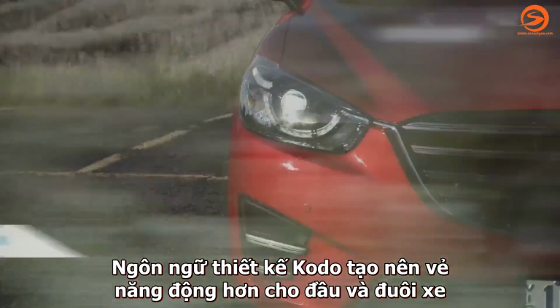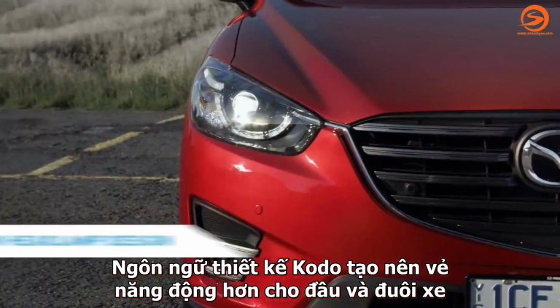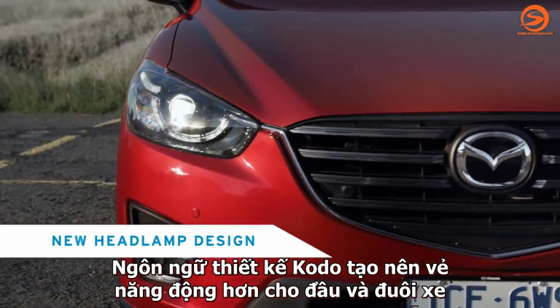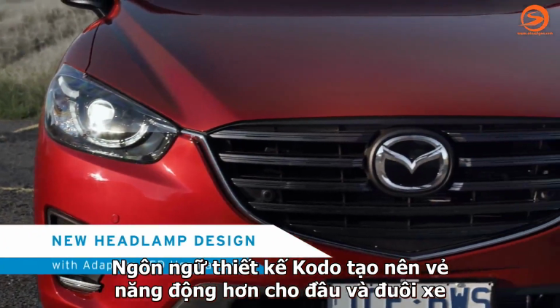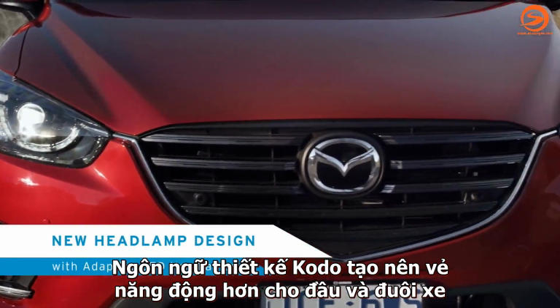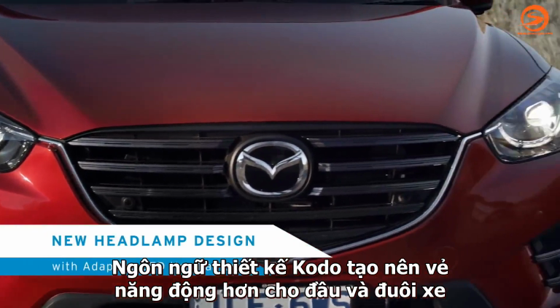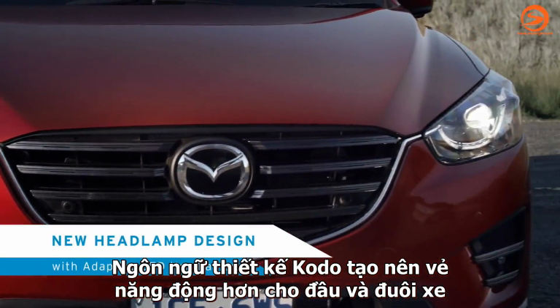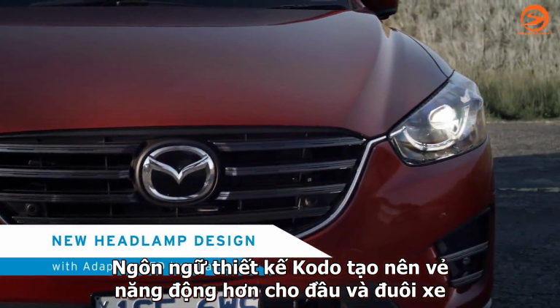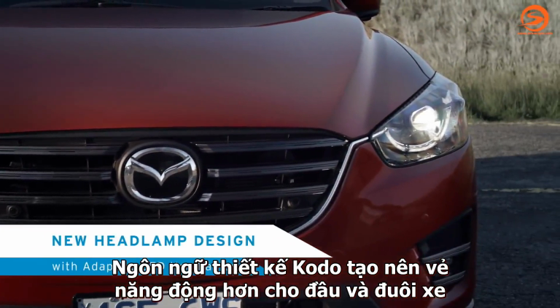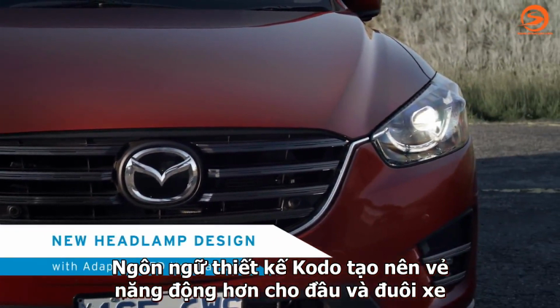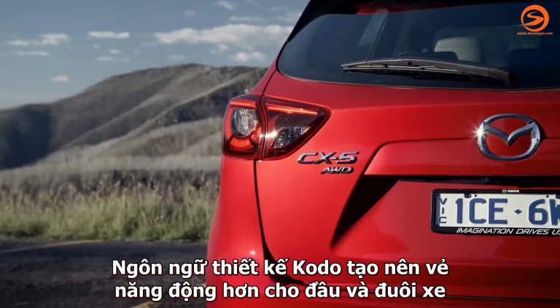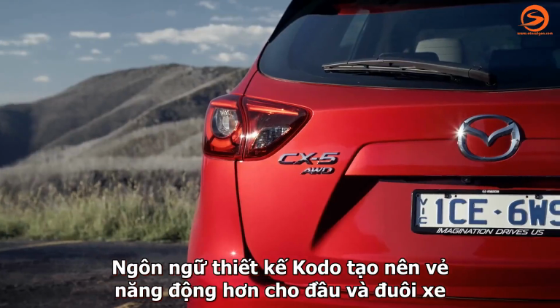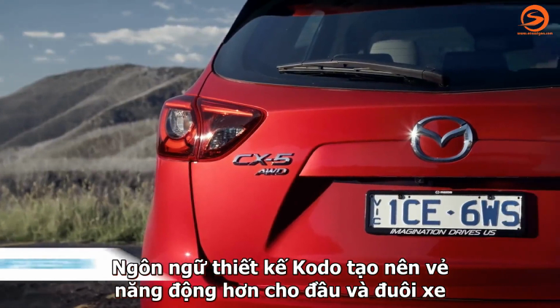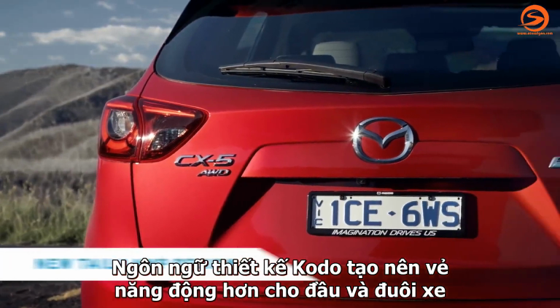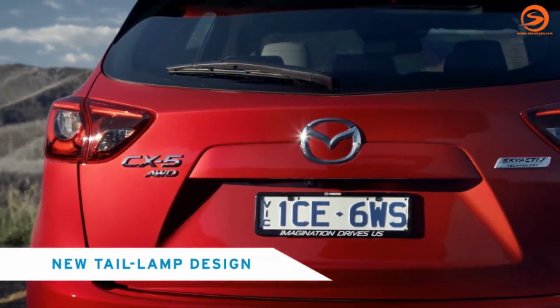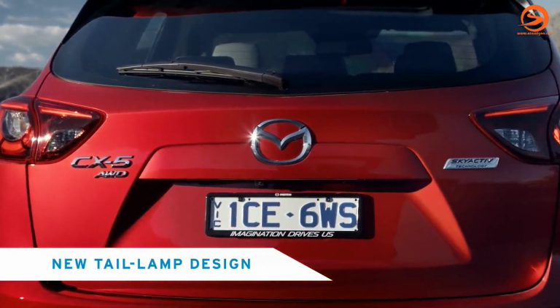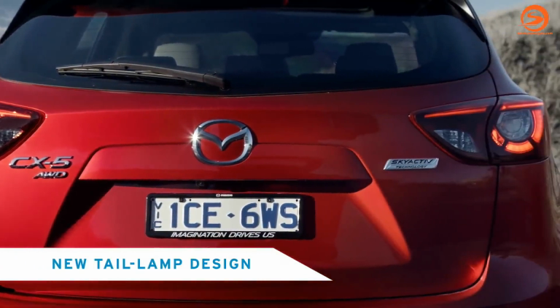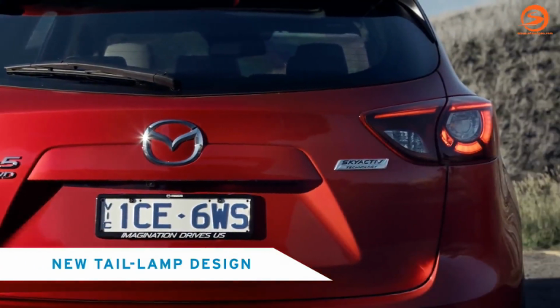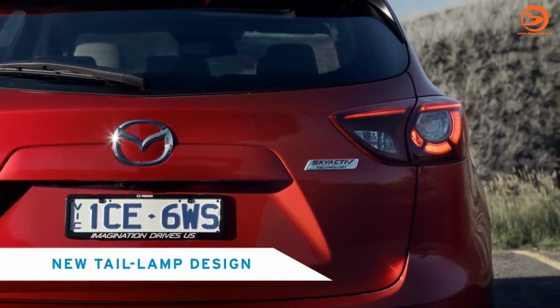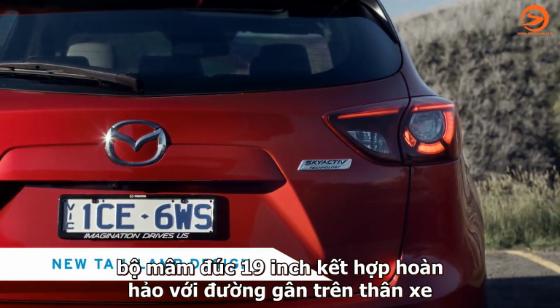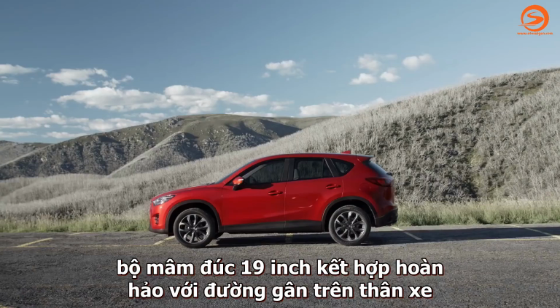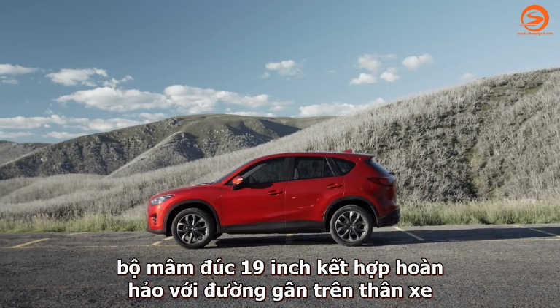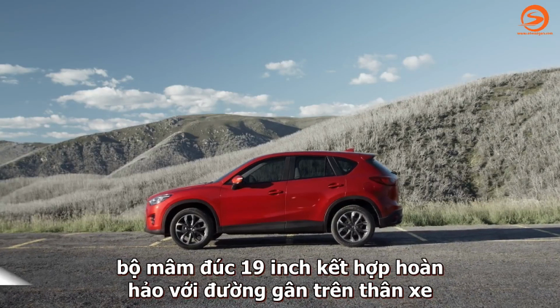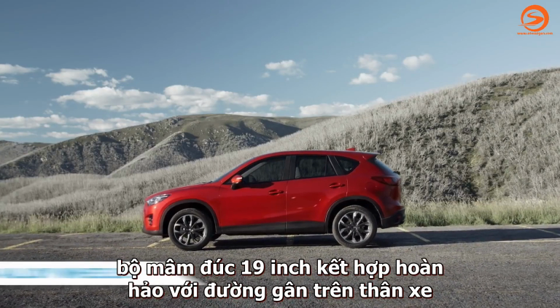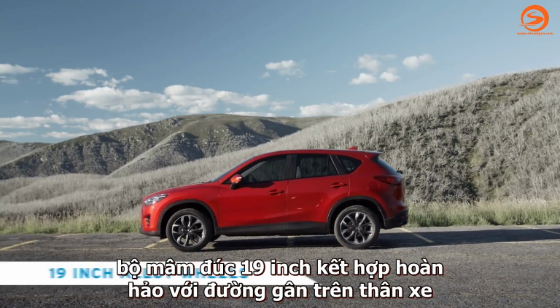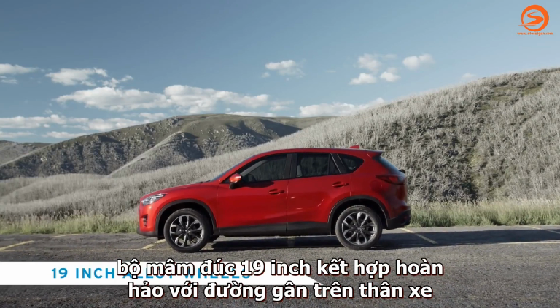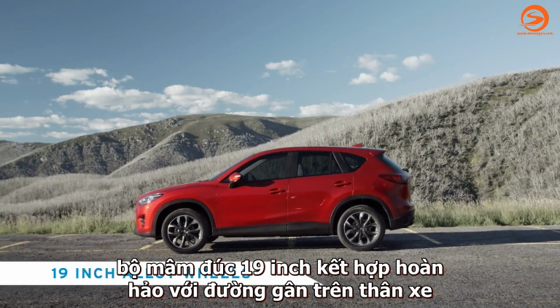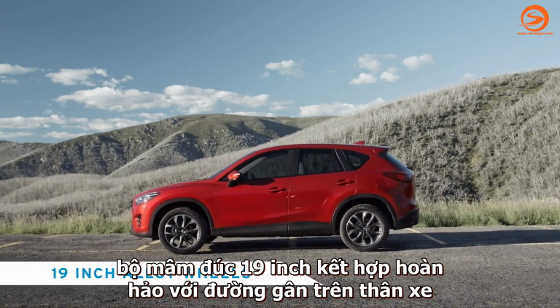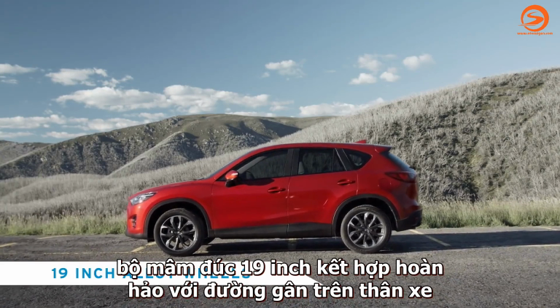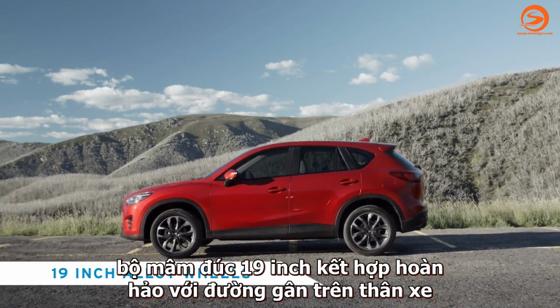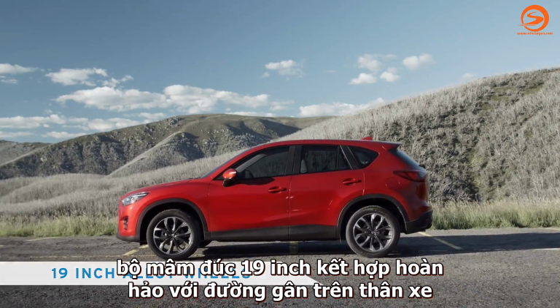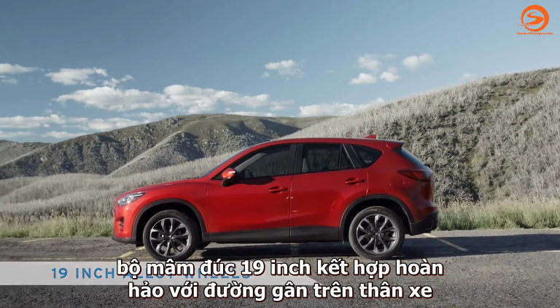Stunning Kodo design is even more dynamic with a new look front and rear. 19-inch black alloy wheels complement the strong body lines.